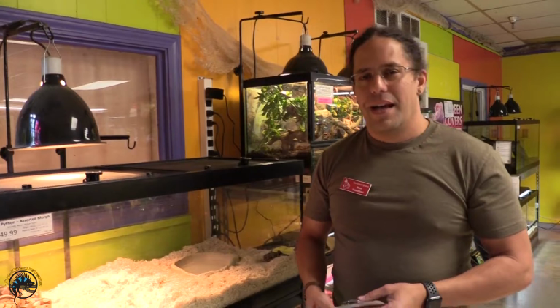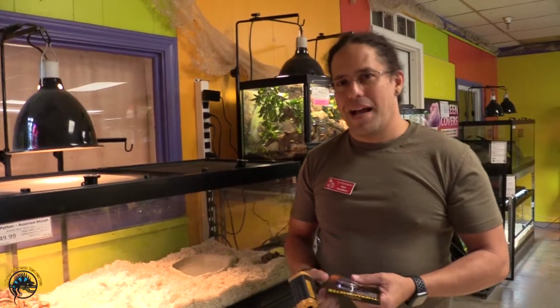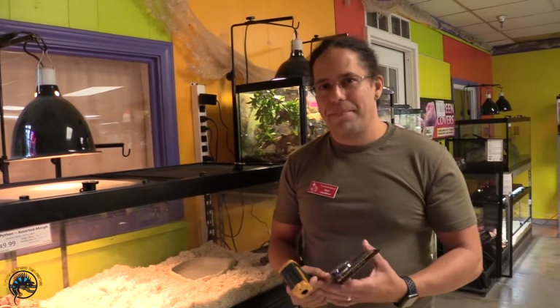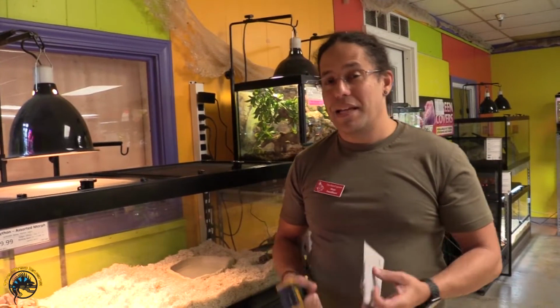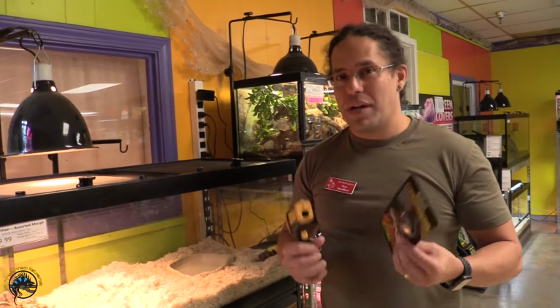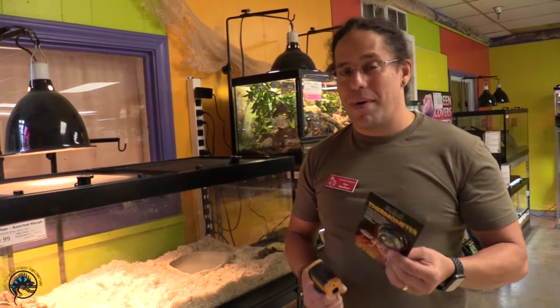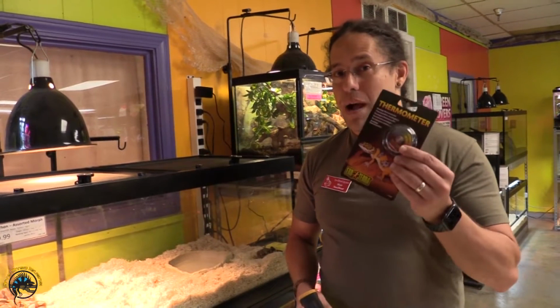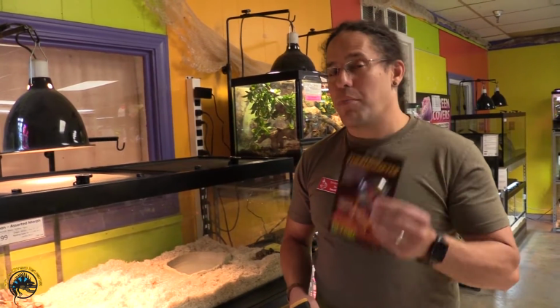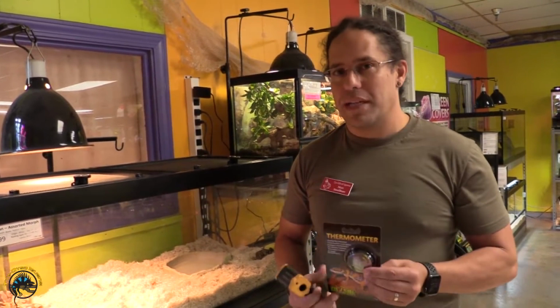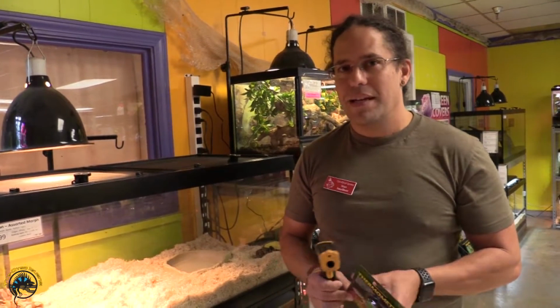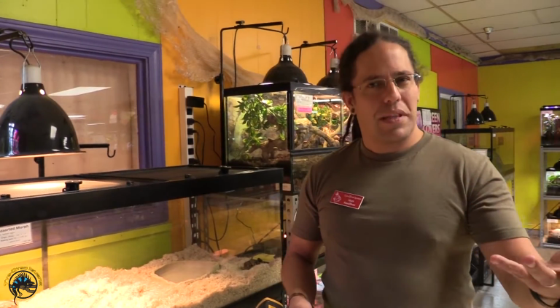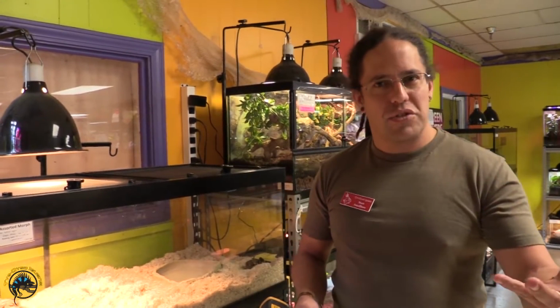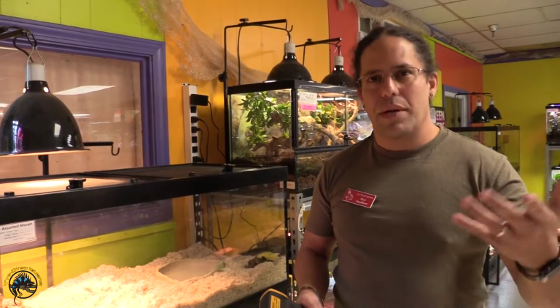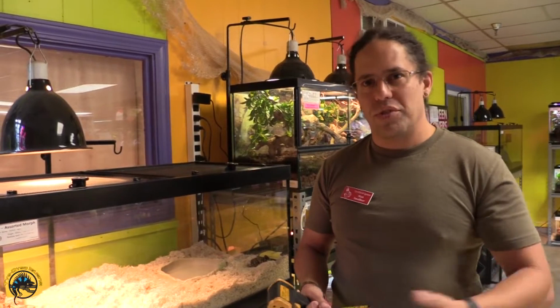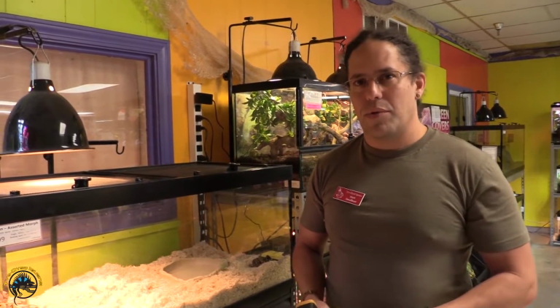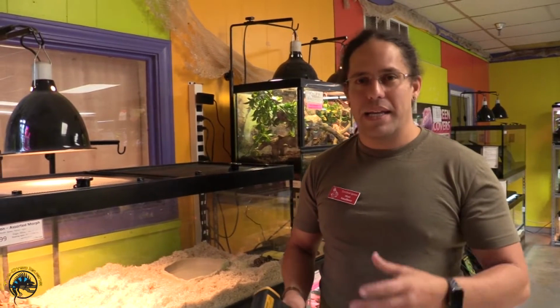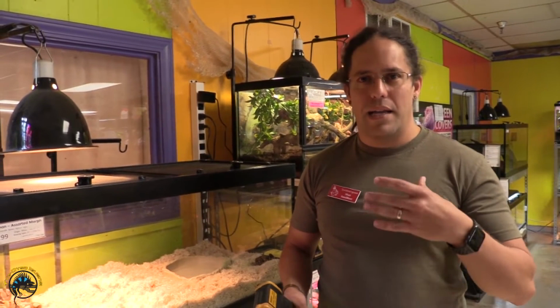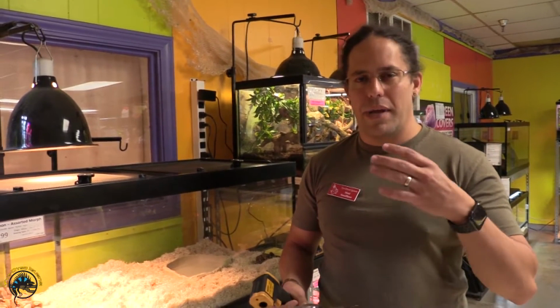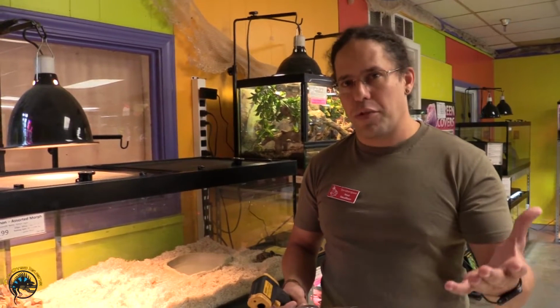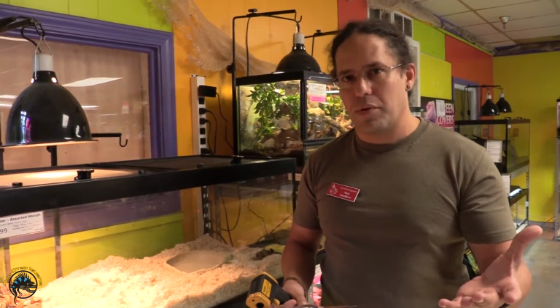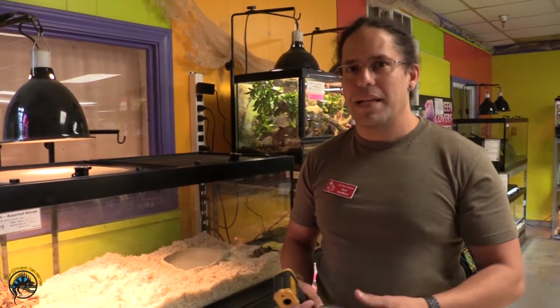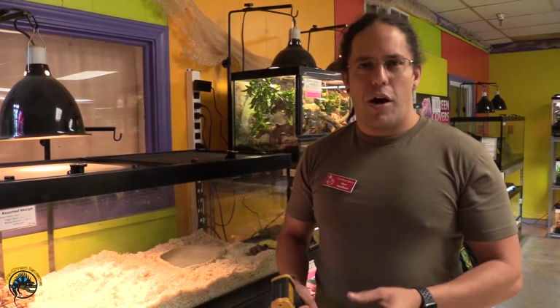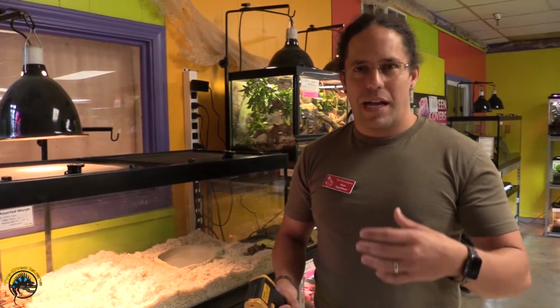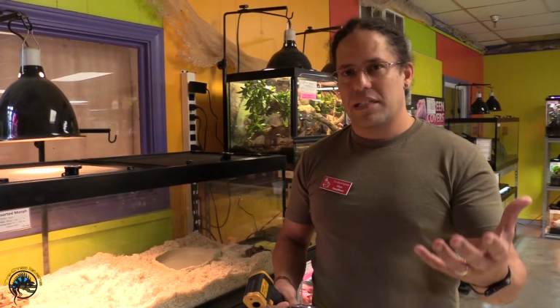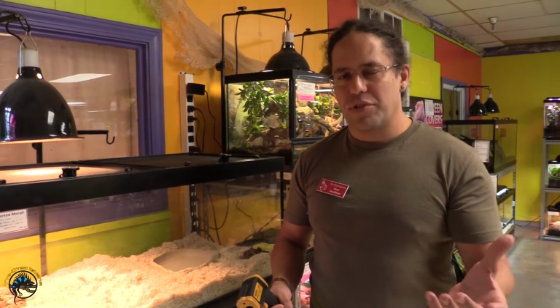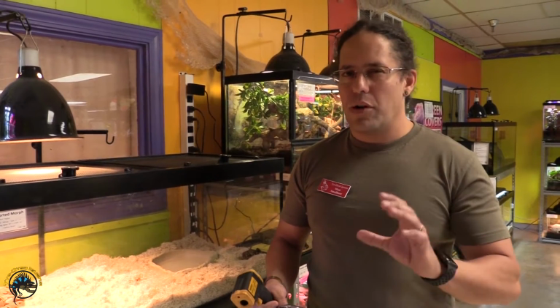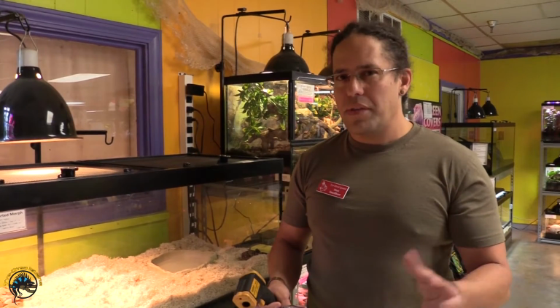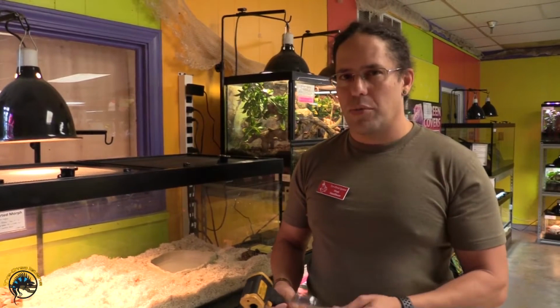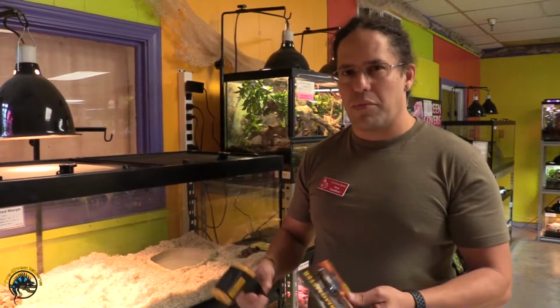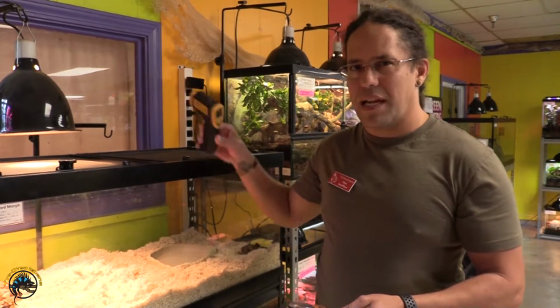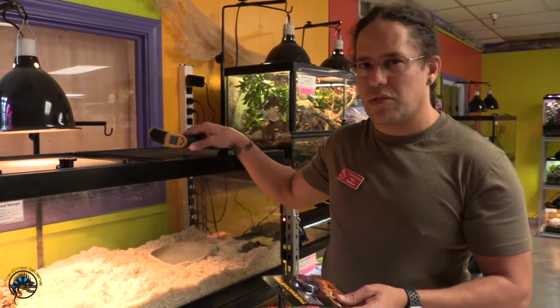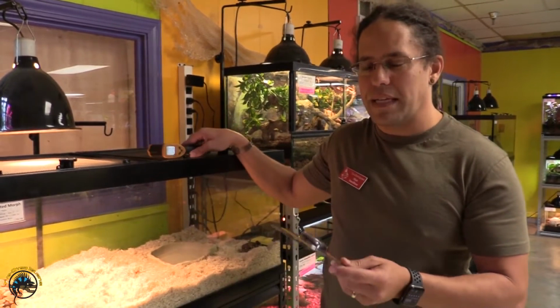Hi, I'm Matt and today I want to talk to you about proper thermometer placement. Perhaps one of the biggest issues I see when I'm troubleshooting an animal with somebody is incorrect thermometer placement. Oftentimes I'll ask them the temperature and they don't really know the temperature because the thermometer is kind of in a screwy place.